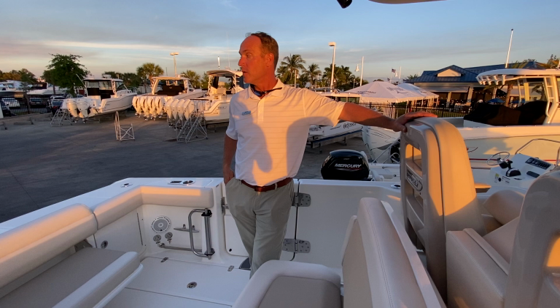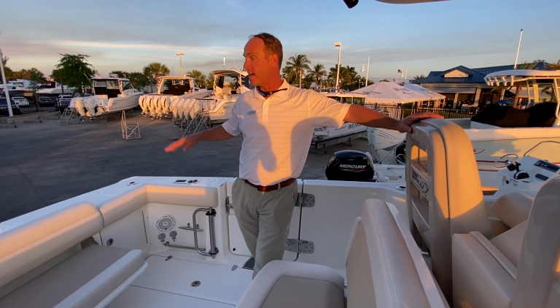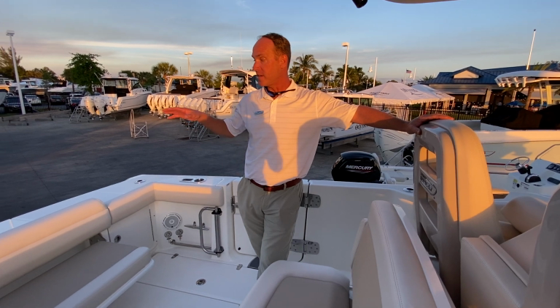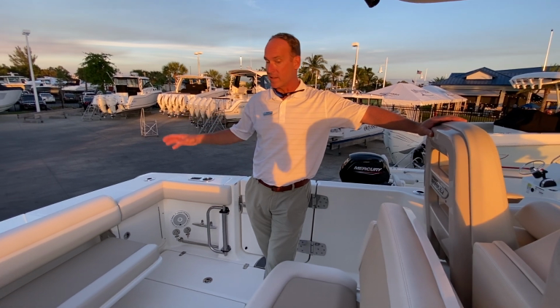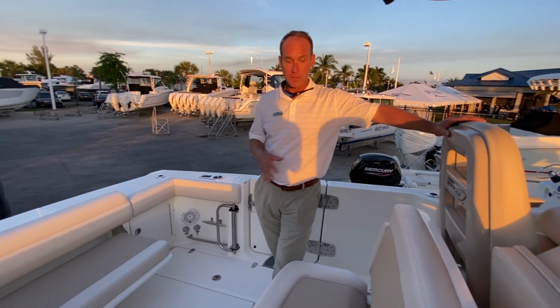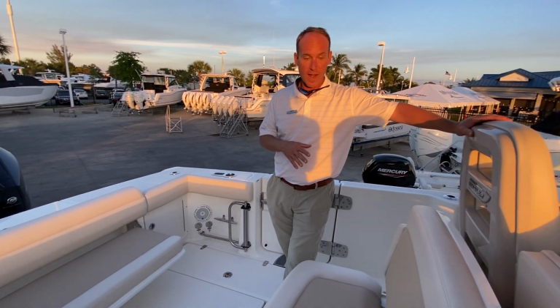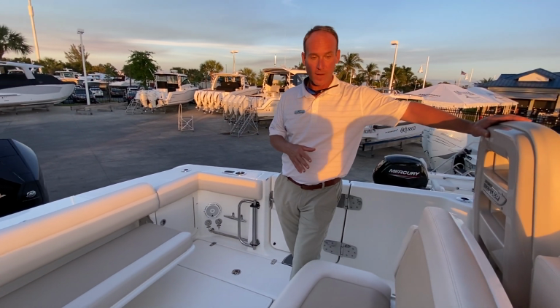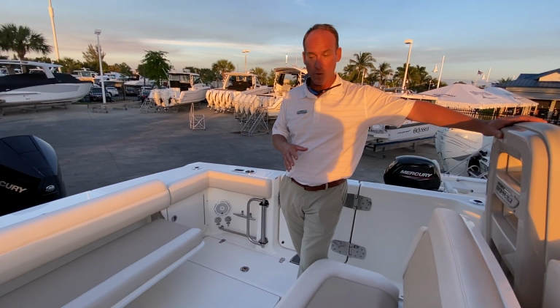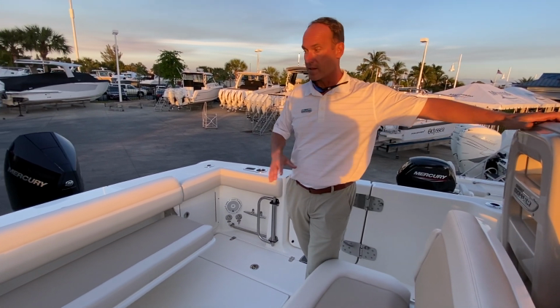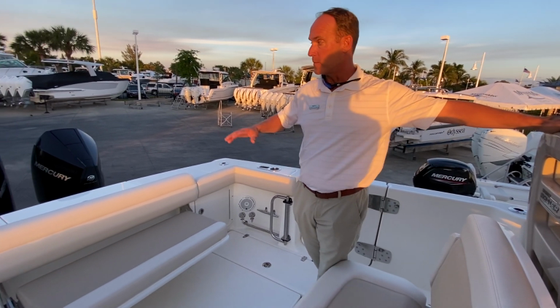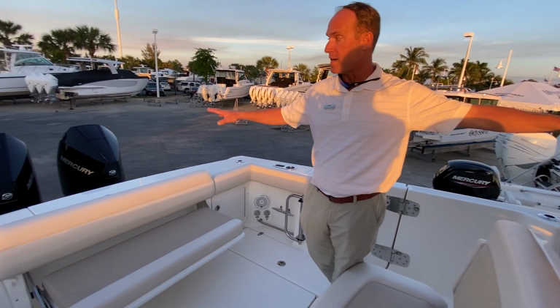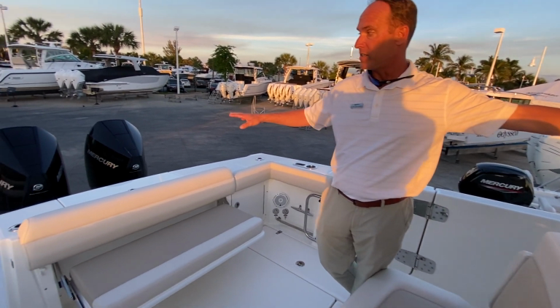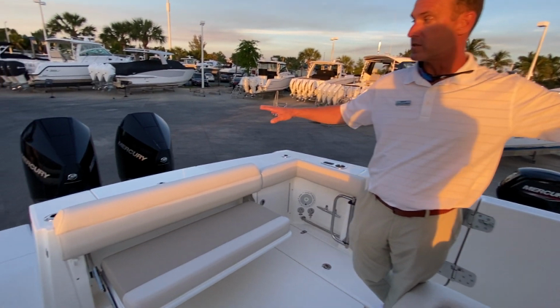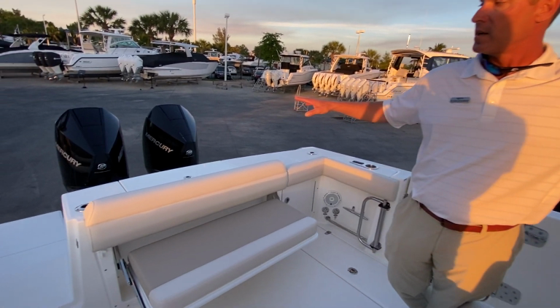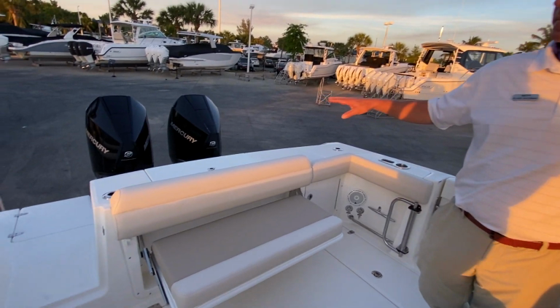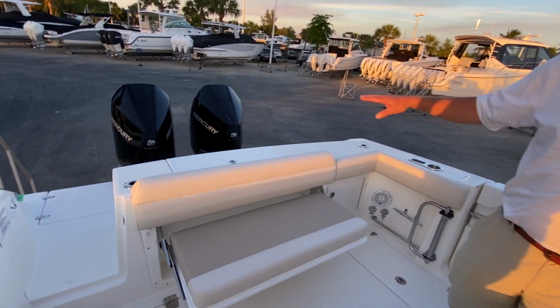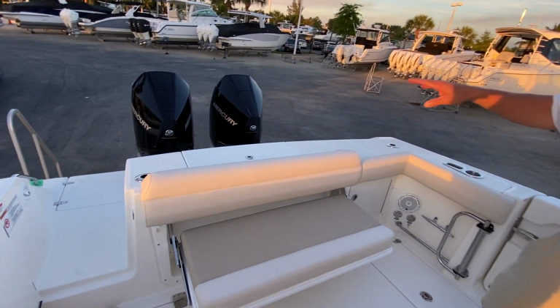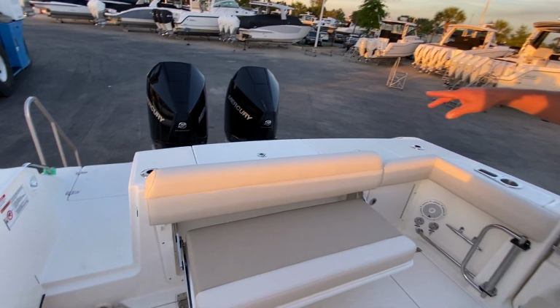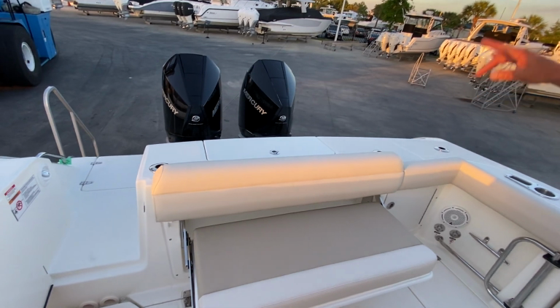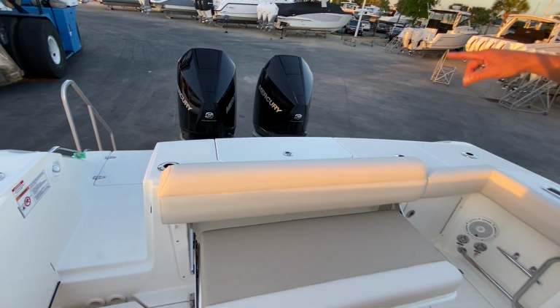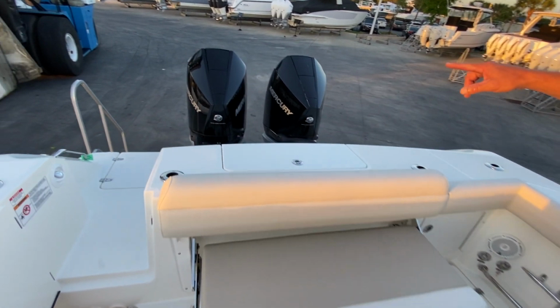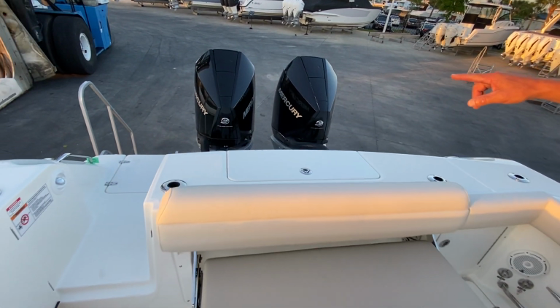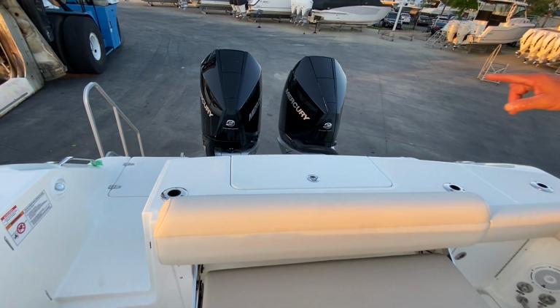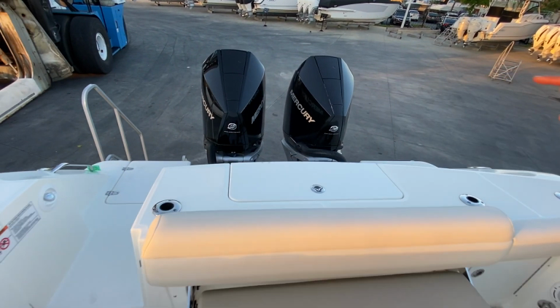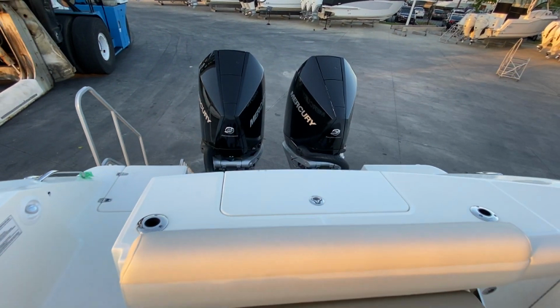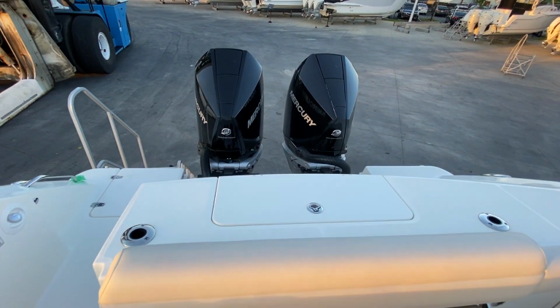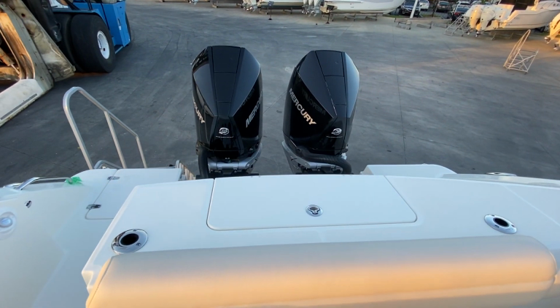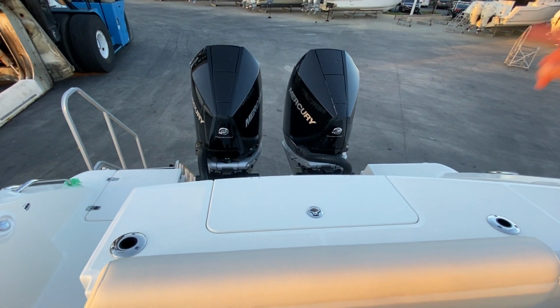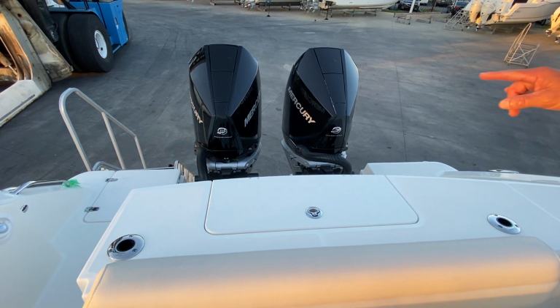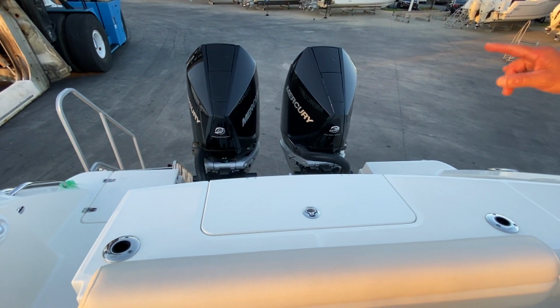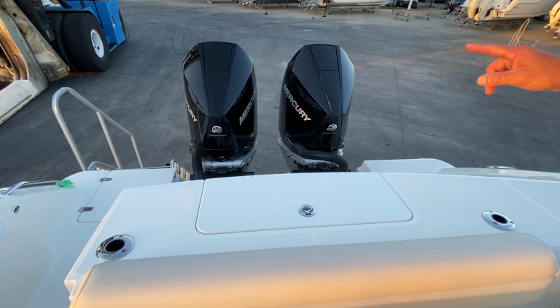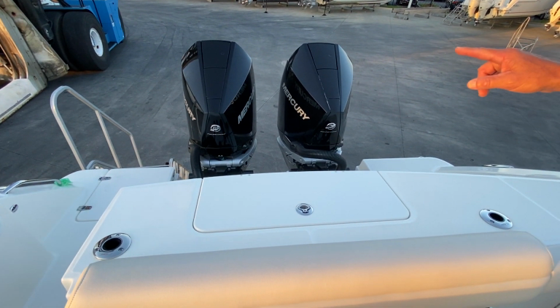We have laid this boat out with some great features, some of which are standard like the black 300 Mercurys on the back, though the joystick is optional.